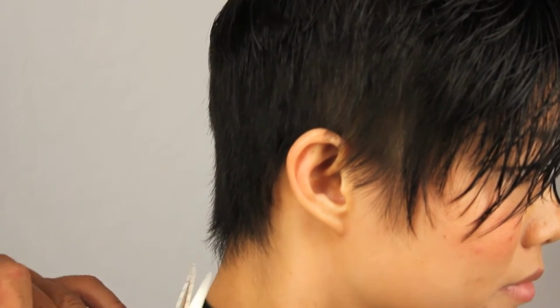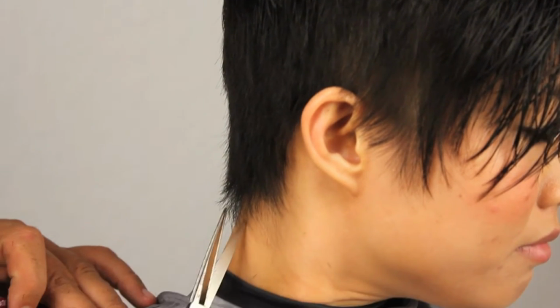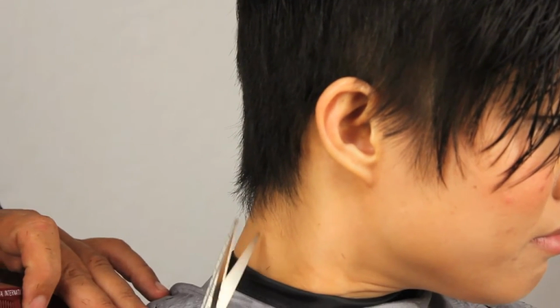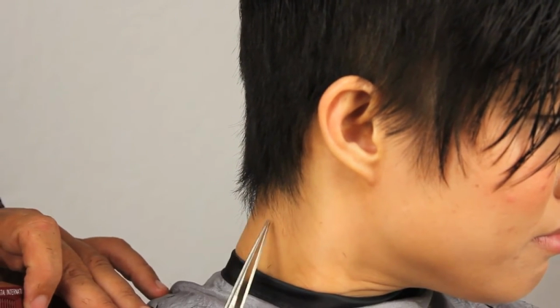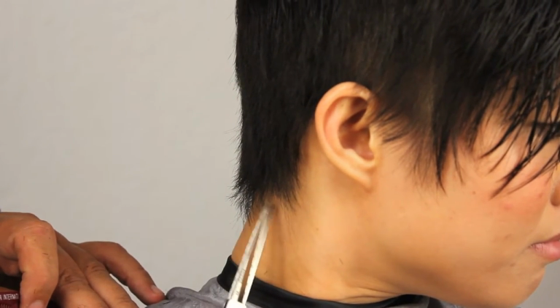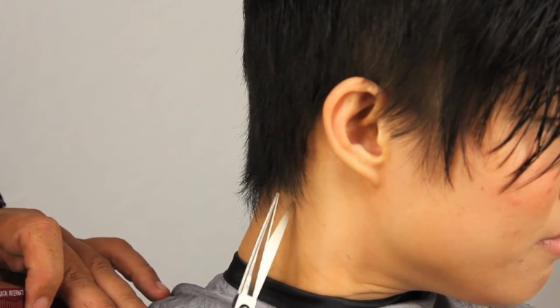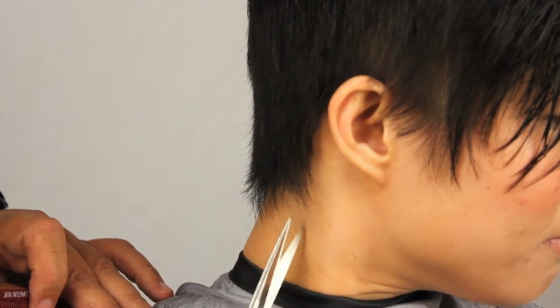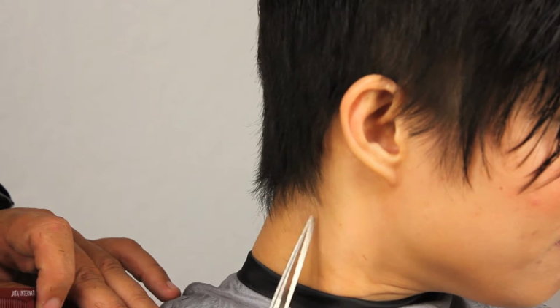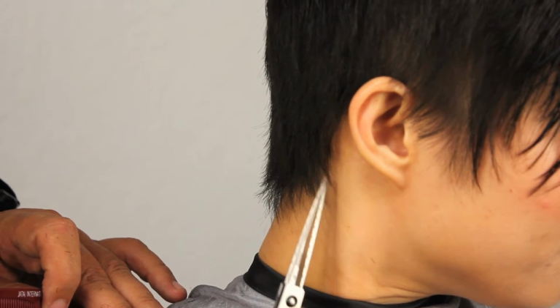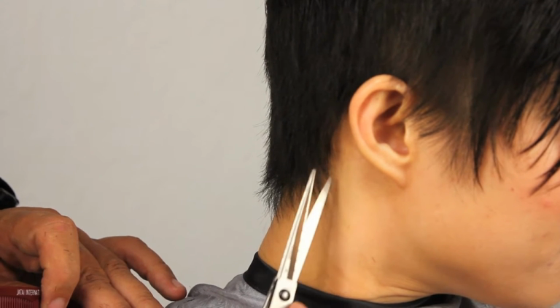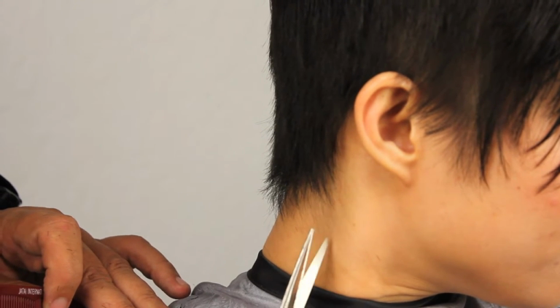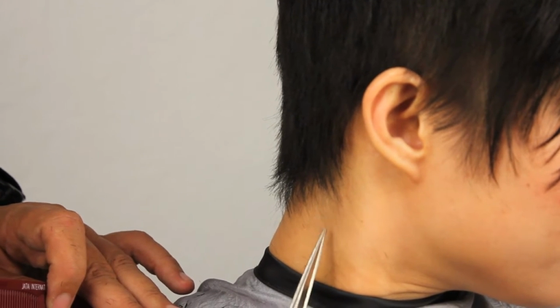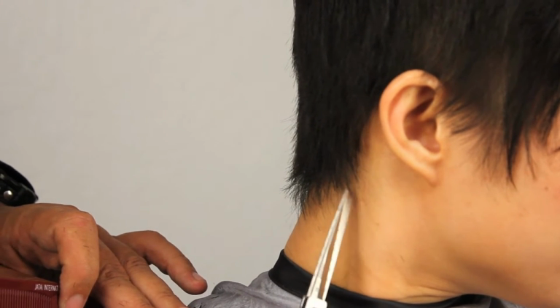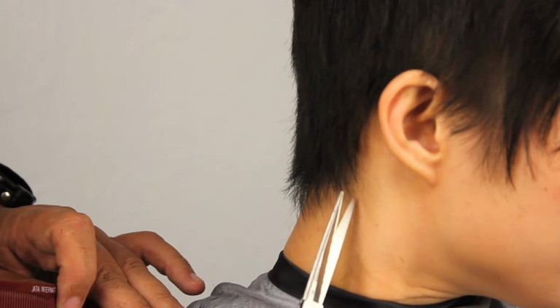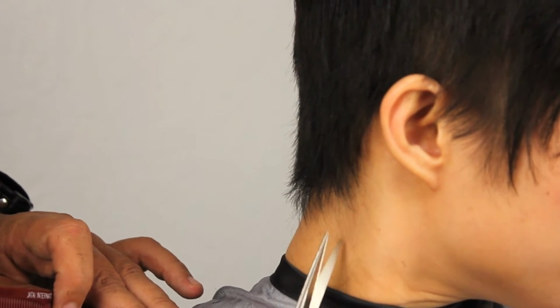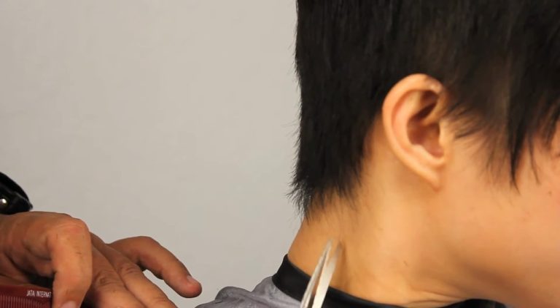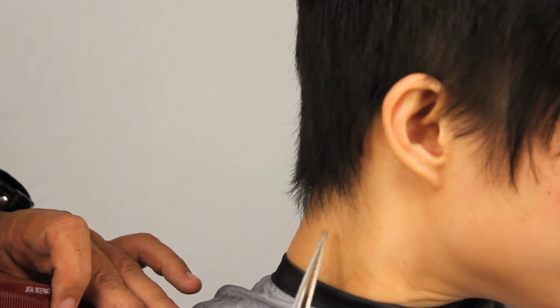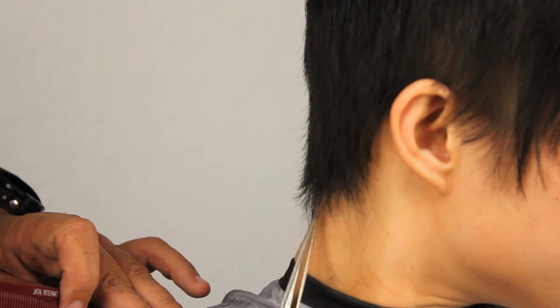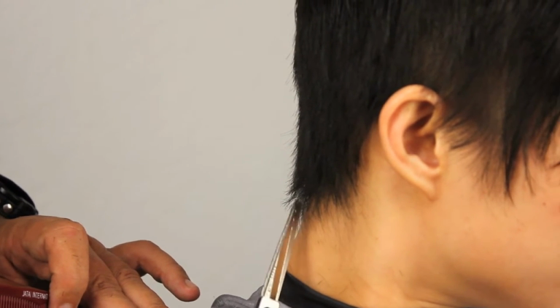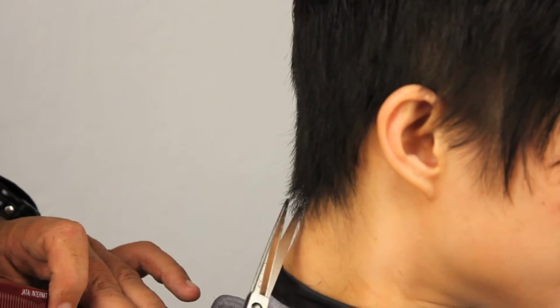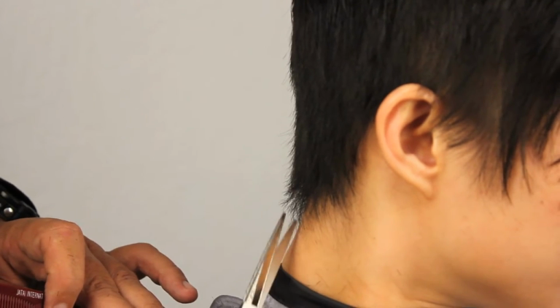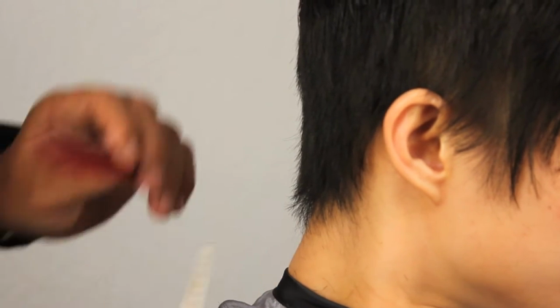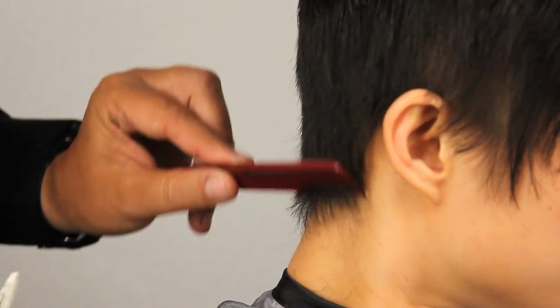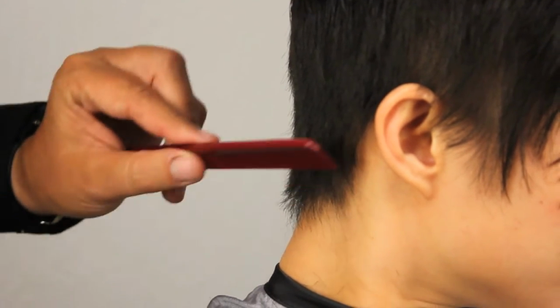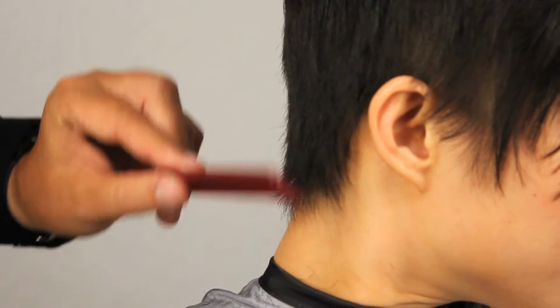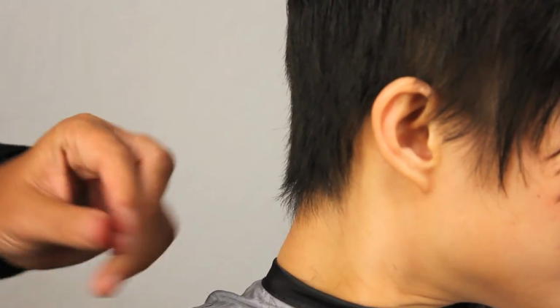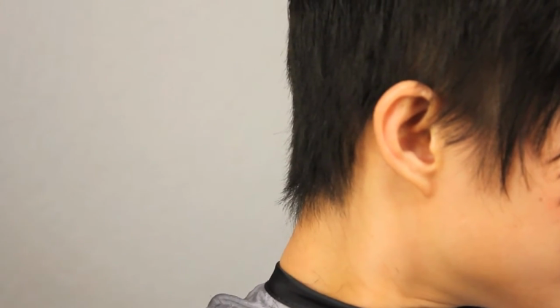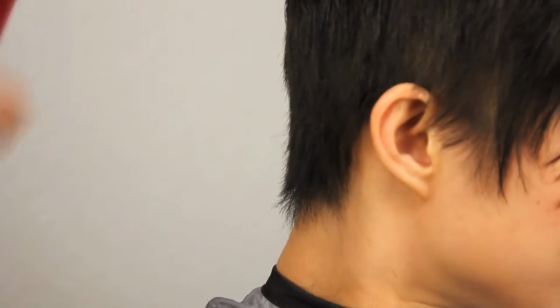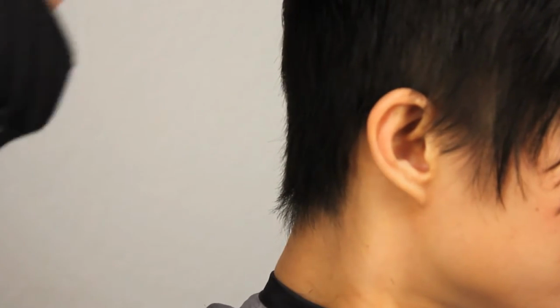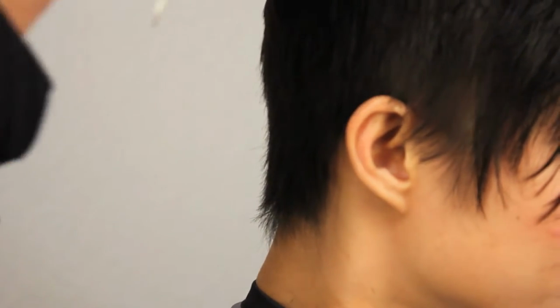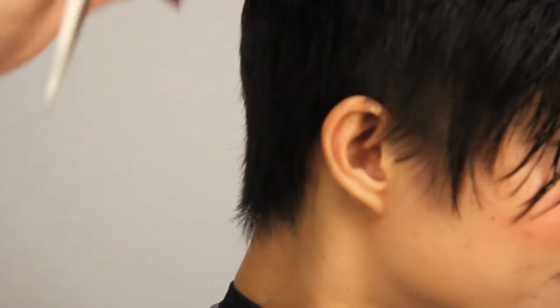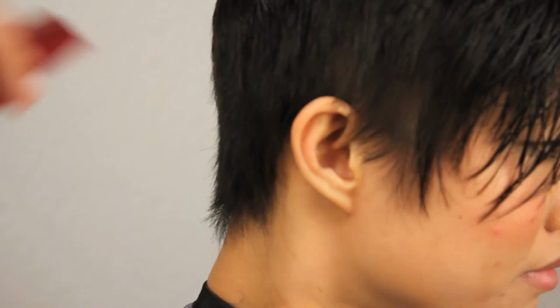Same thing in the nape here. We can go in and just break this up a bit. We're not cleaning up the hairline because we want it to remain very feminine. We're just breaking it up, softening it out. And now we're going to do exactly the same thing on the other side.